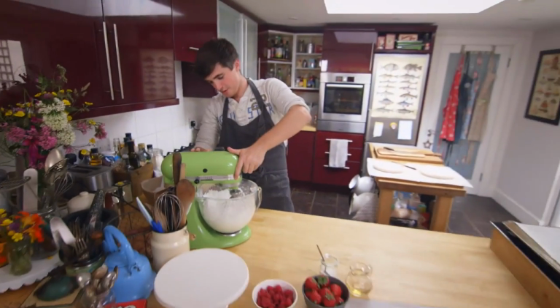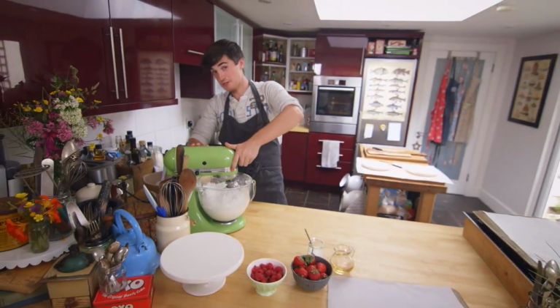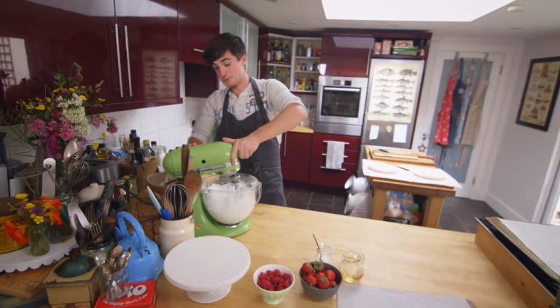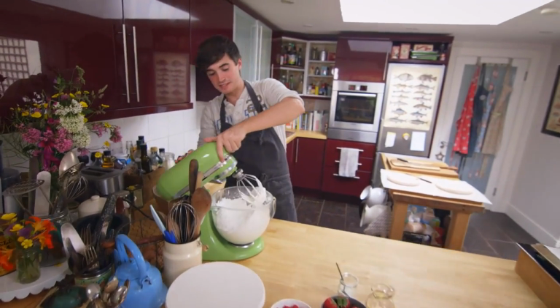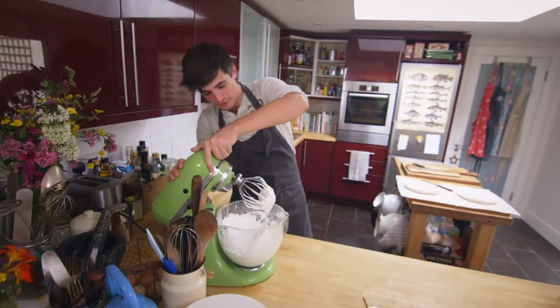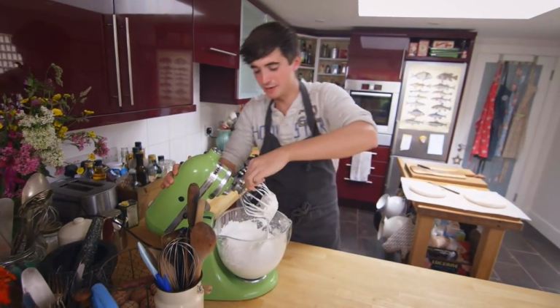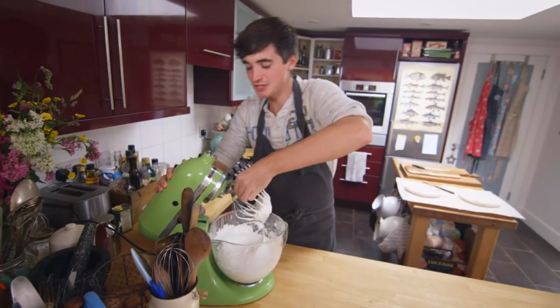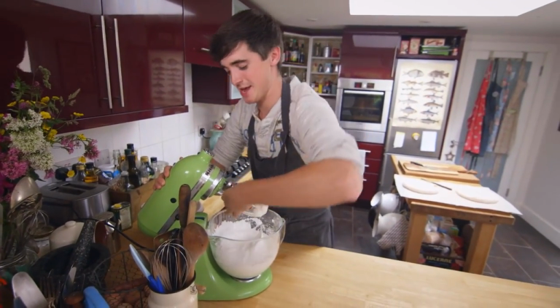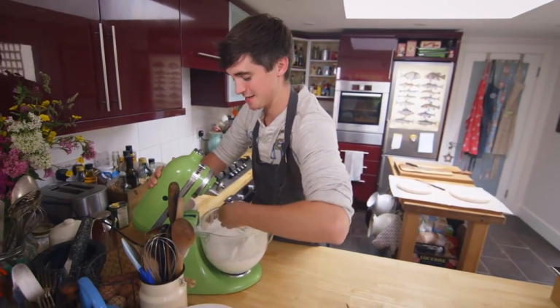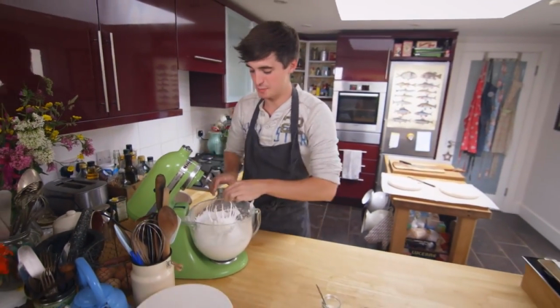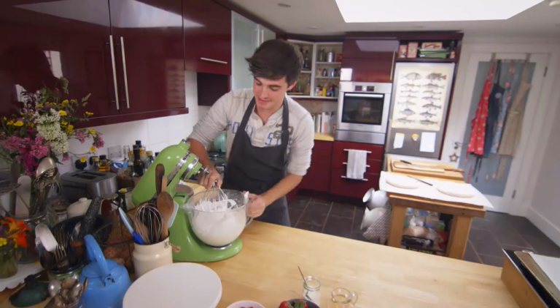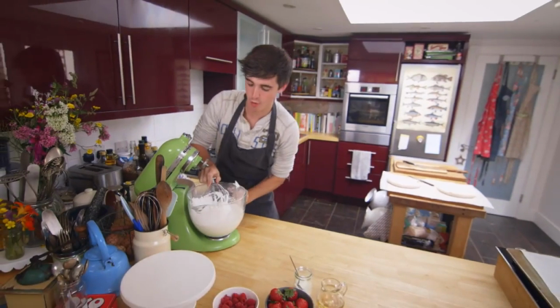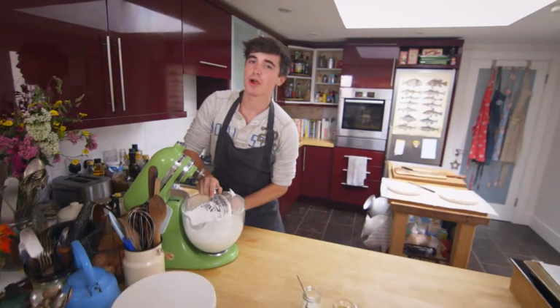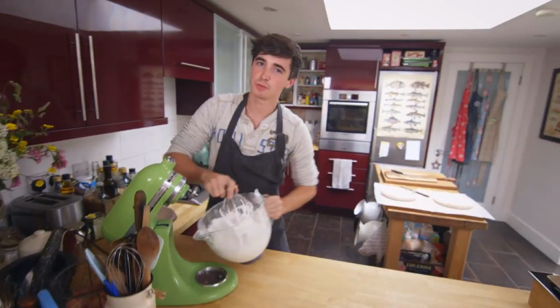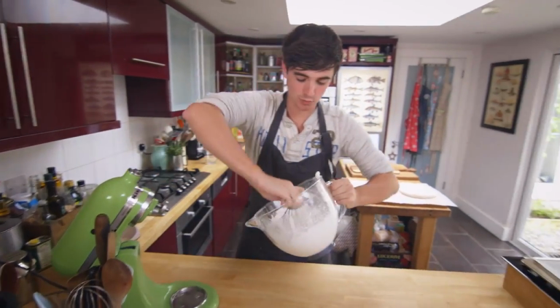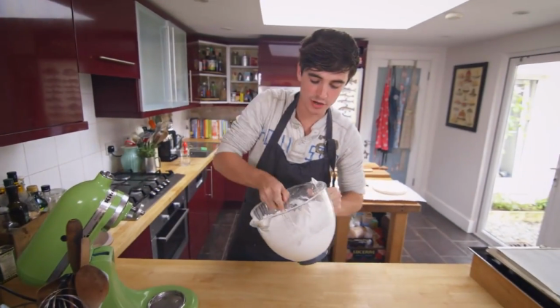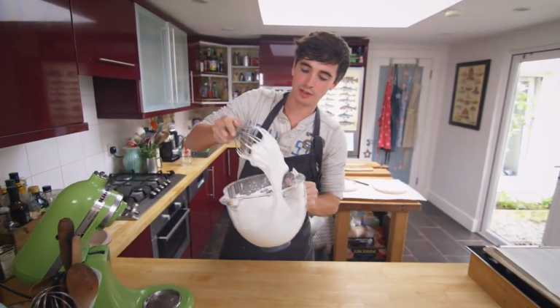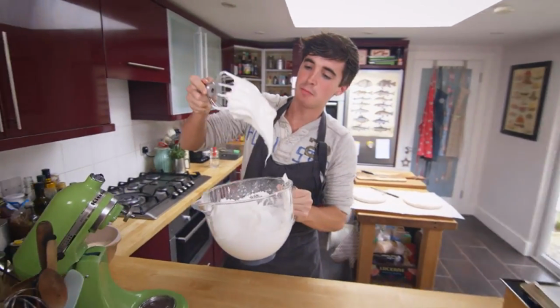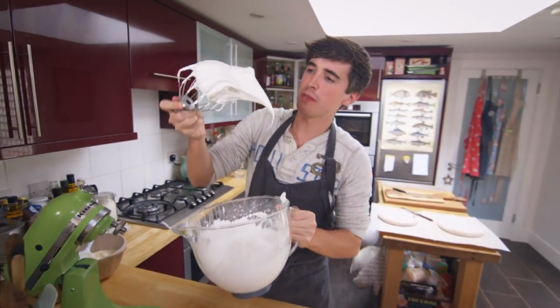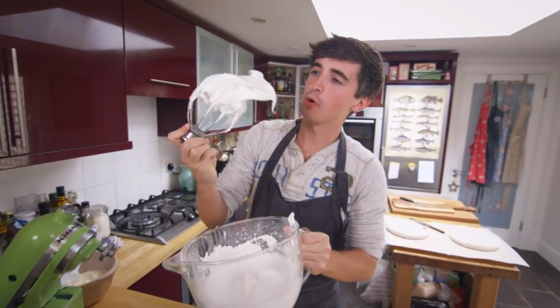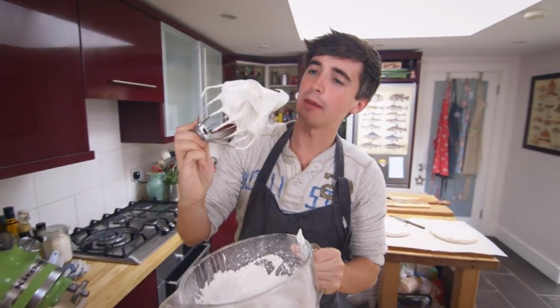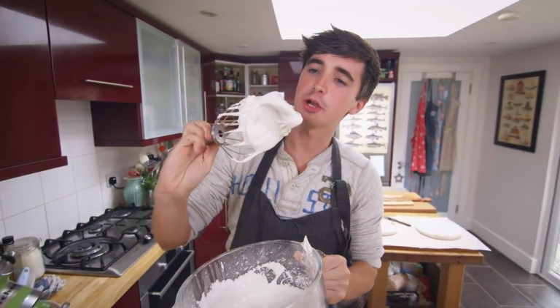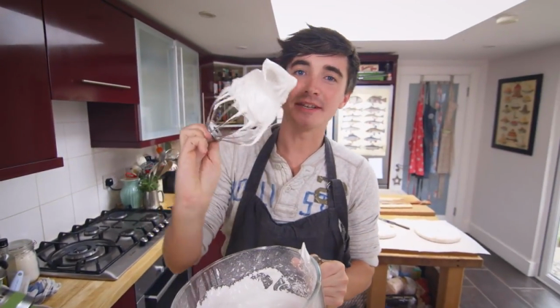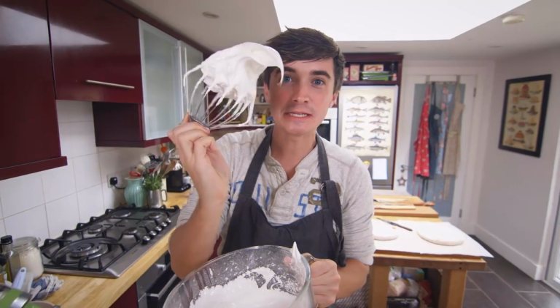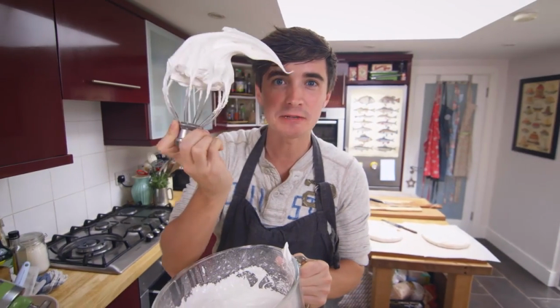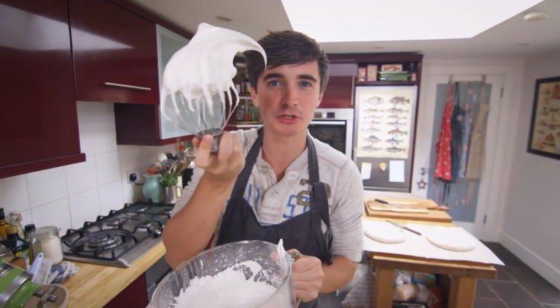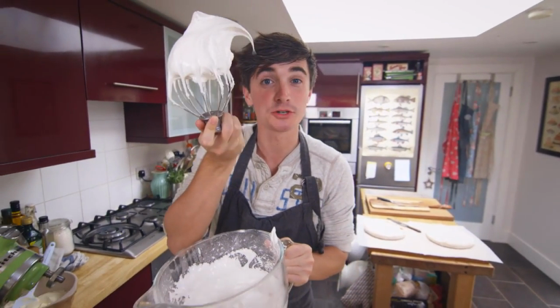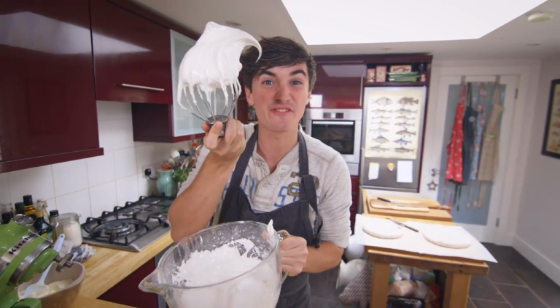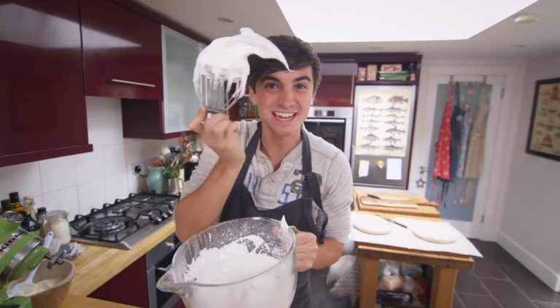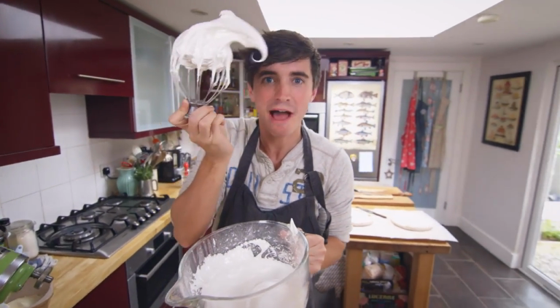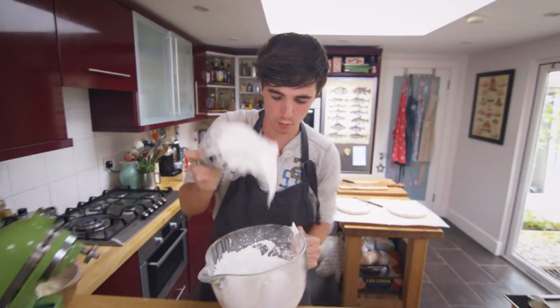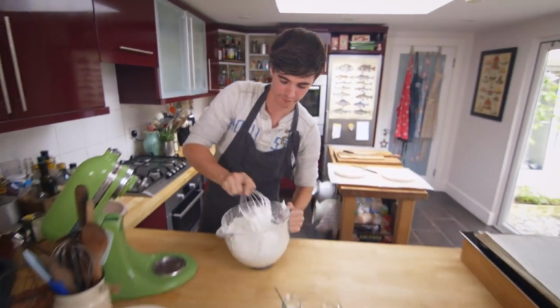This mixture has been whisking up for 10 minutes and check this out, because now we are left with this wonderful marshmallowy meringue mixture and these glossy peaks which are going to result in the fantastic pavlova we are looking for.